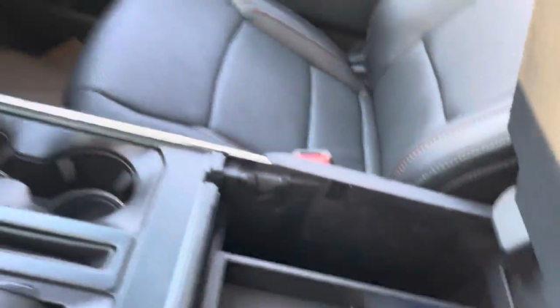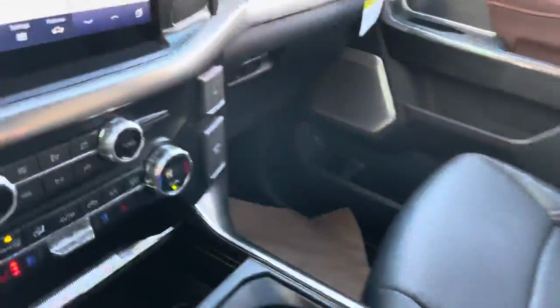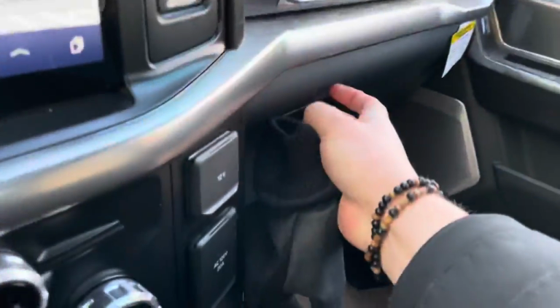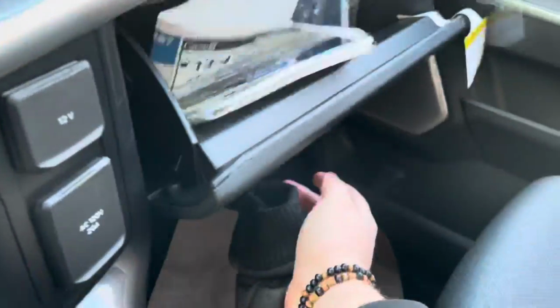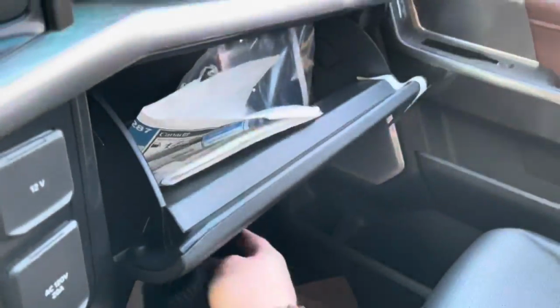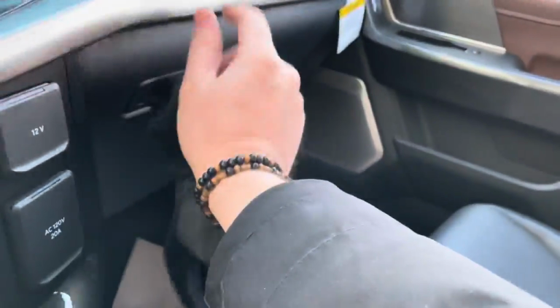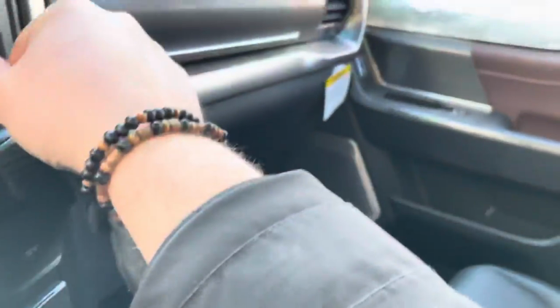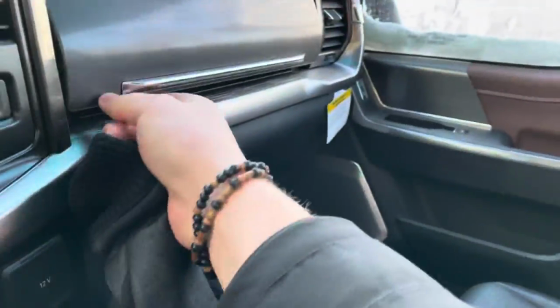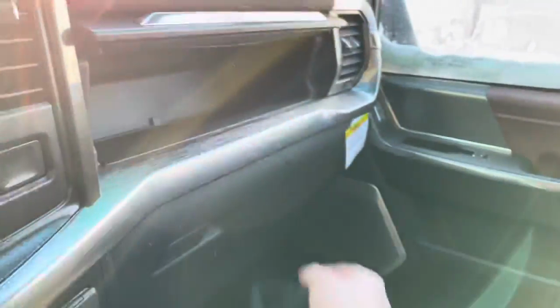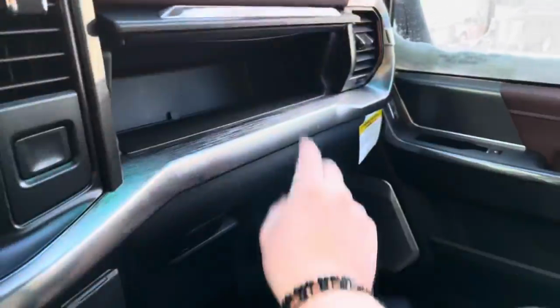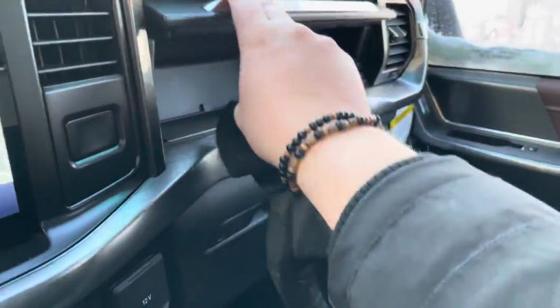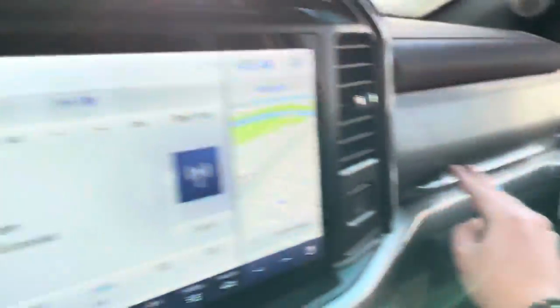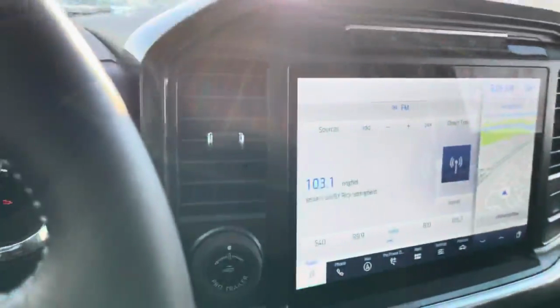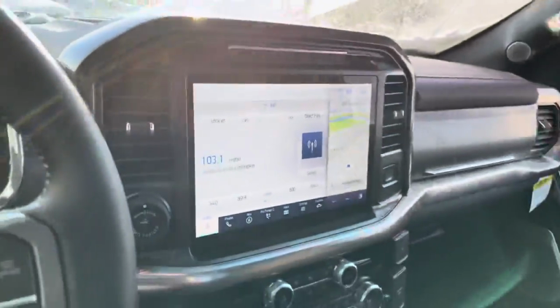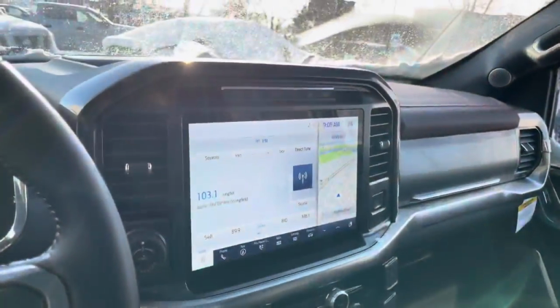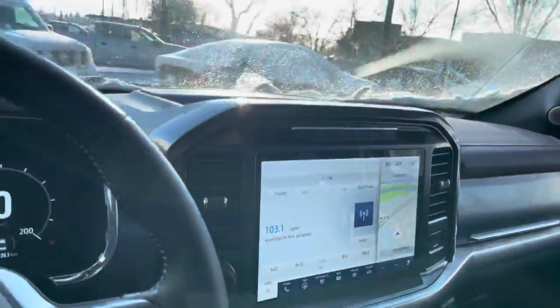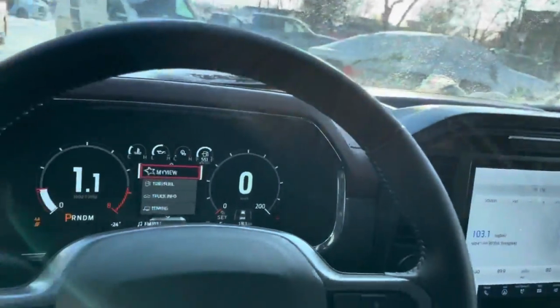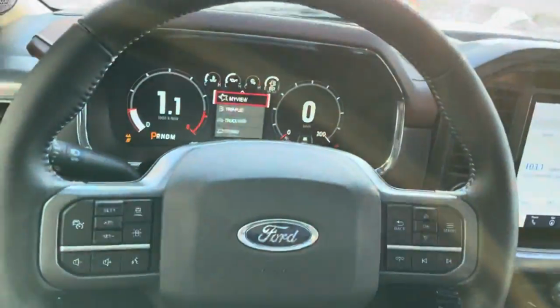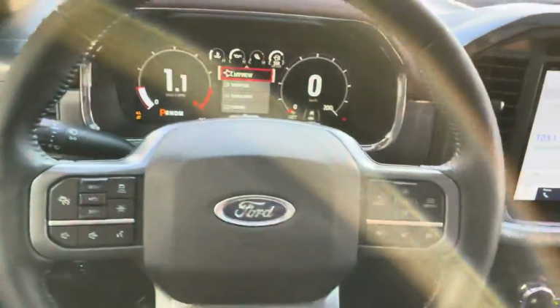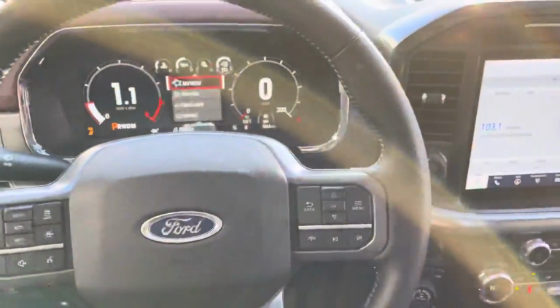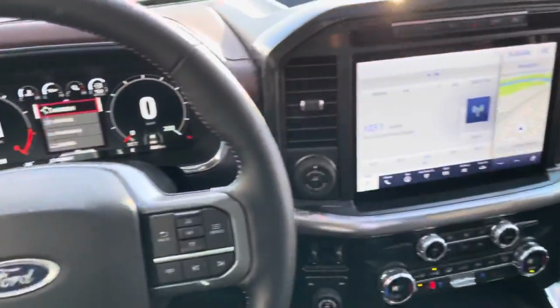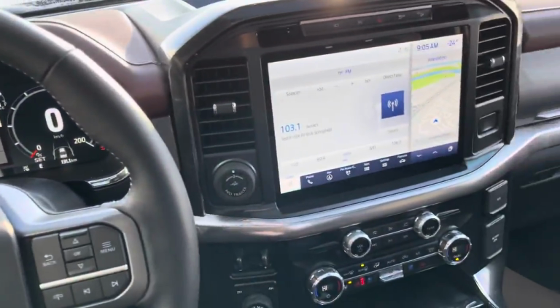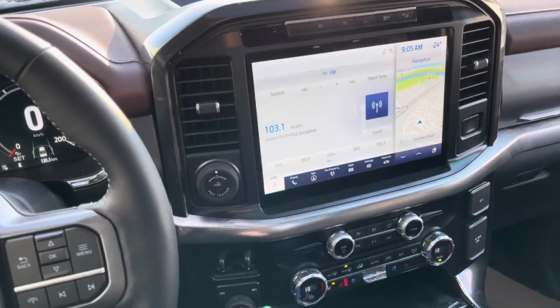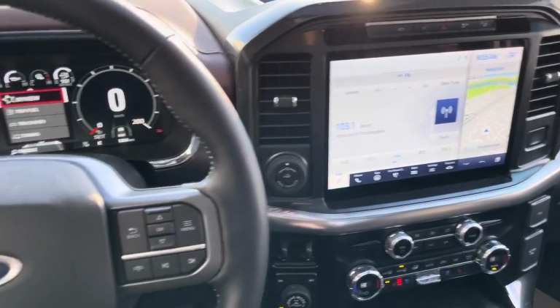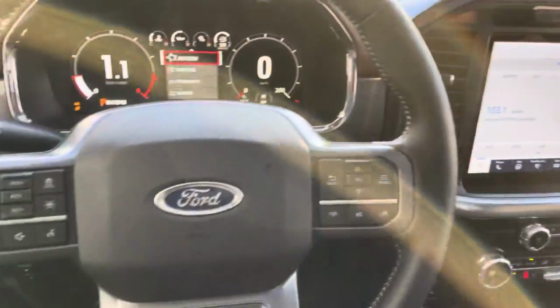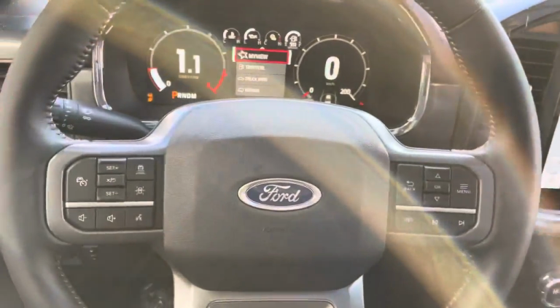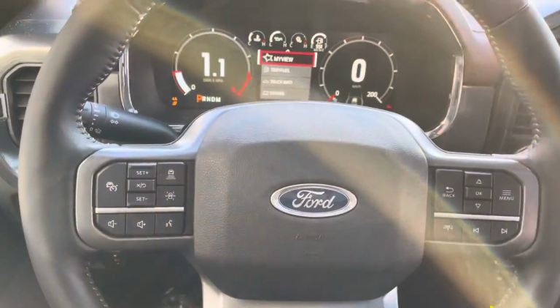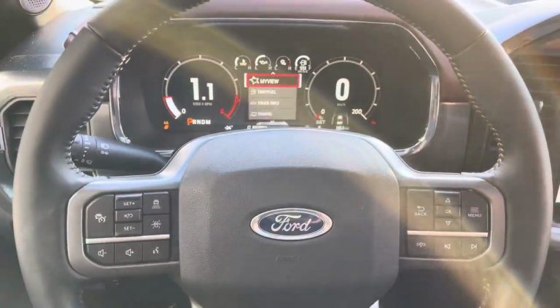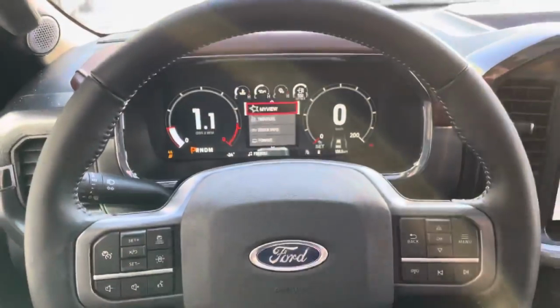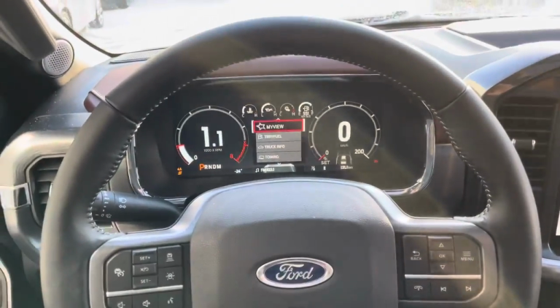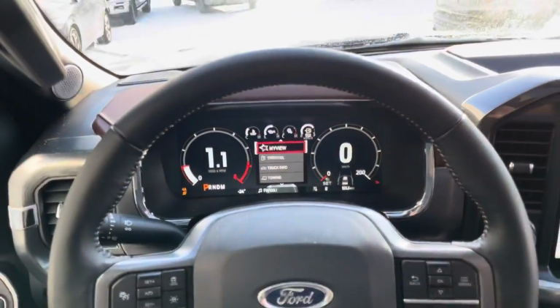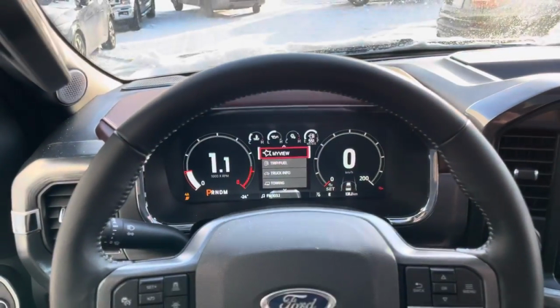We also have a massive center console with tons of room and dual glove boxes for the passenger. If this looks like the right option for you, please give me a shout at 403-993-3056. Thanks for watching — hope to see you soon and get you driving this beautiful 2021 Ford F-150 Lariat!